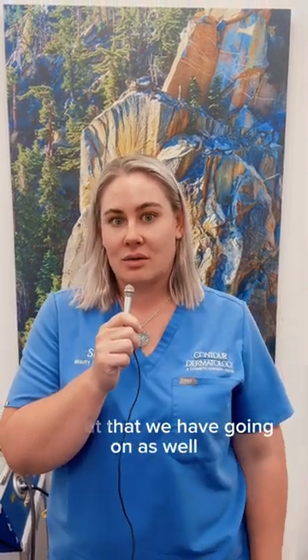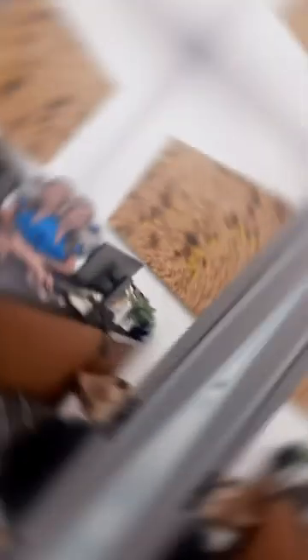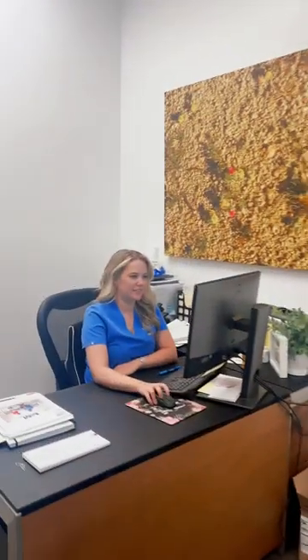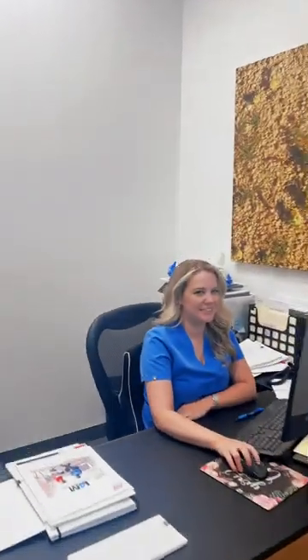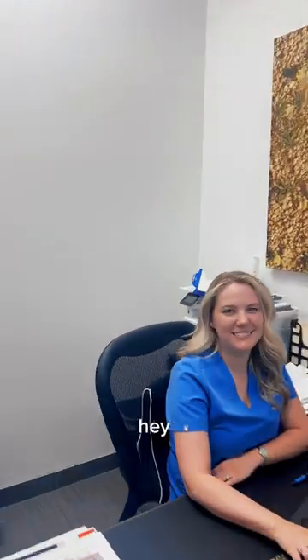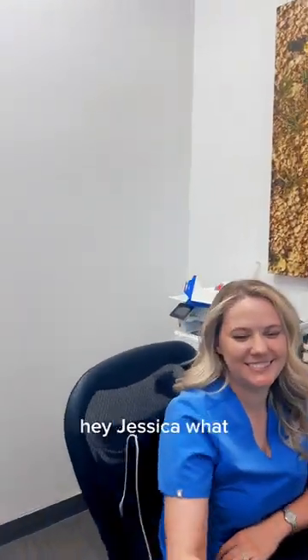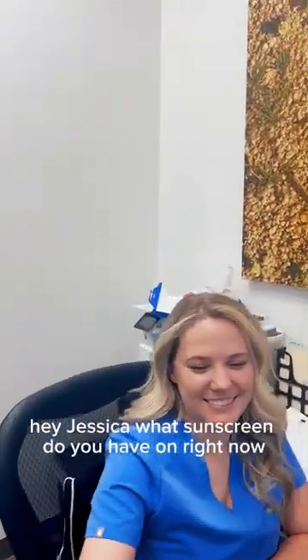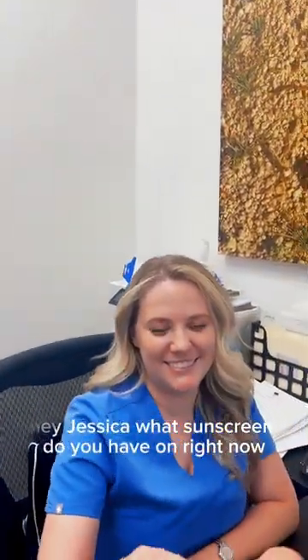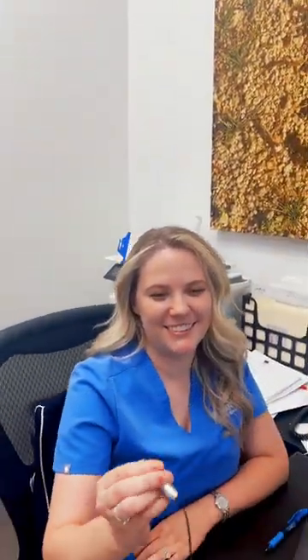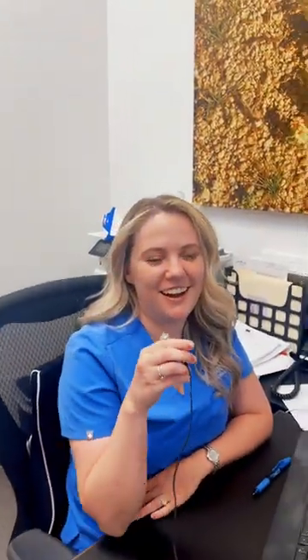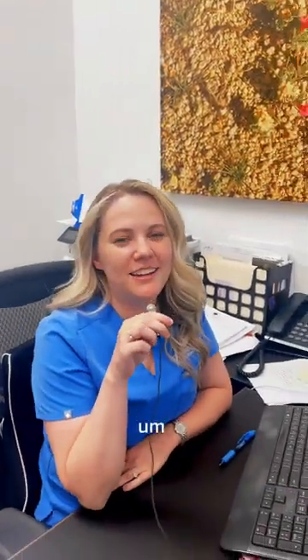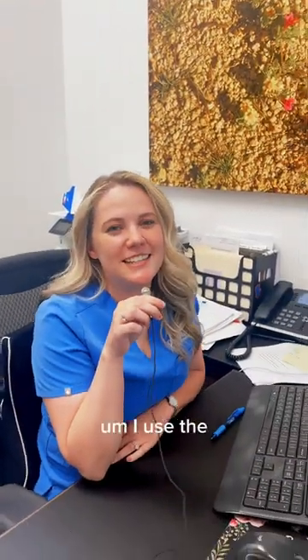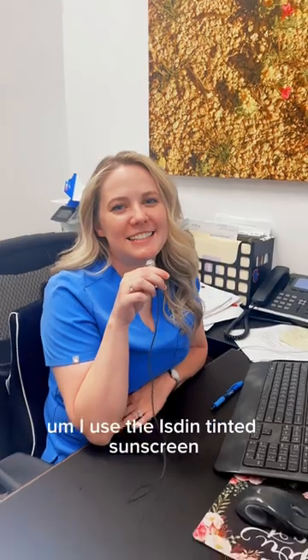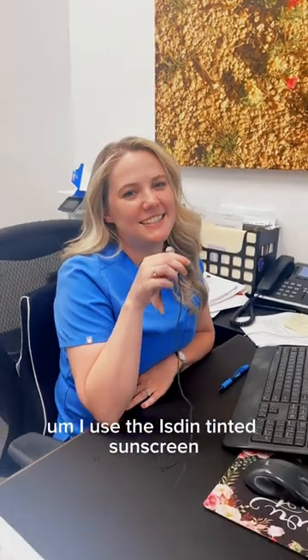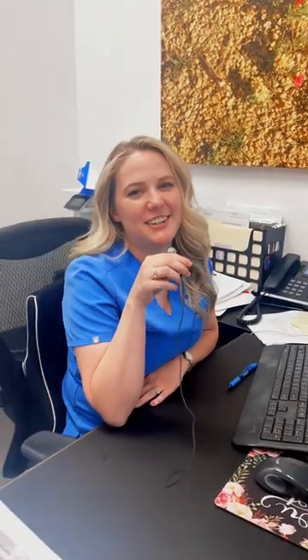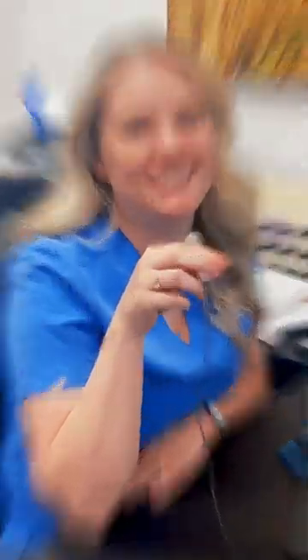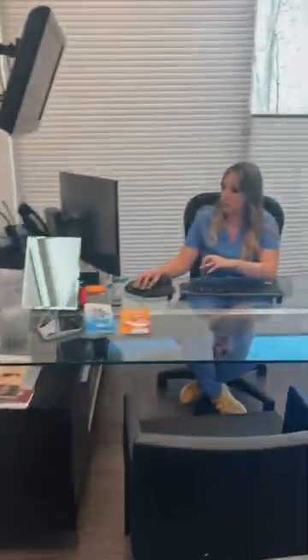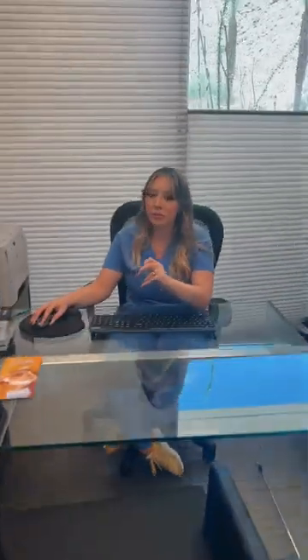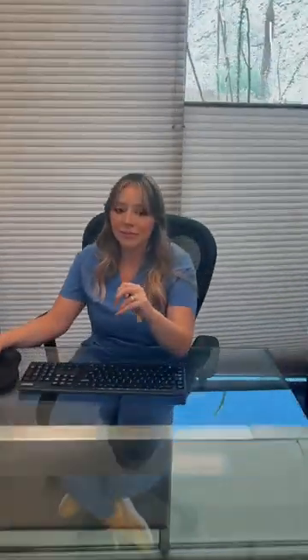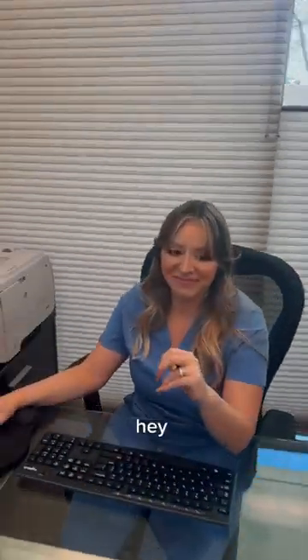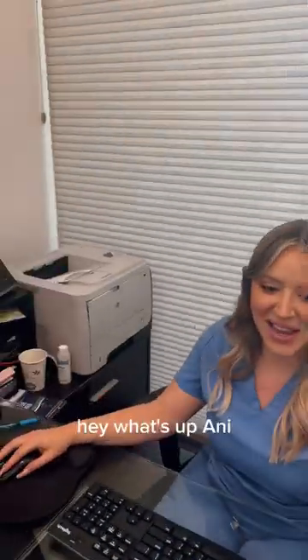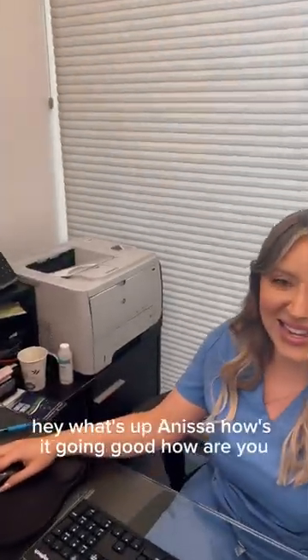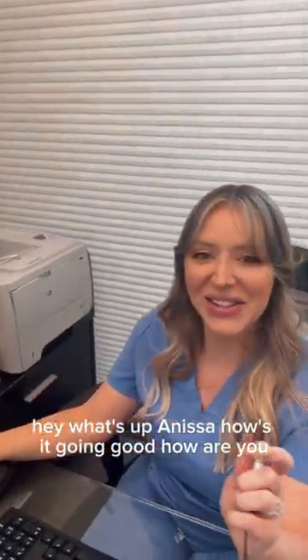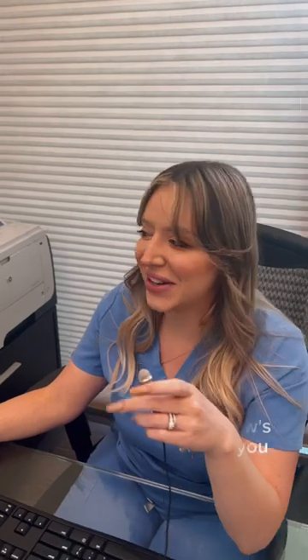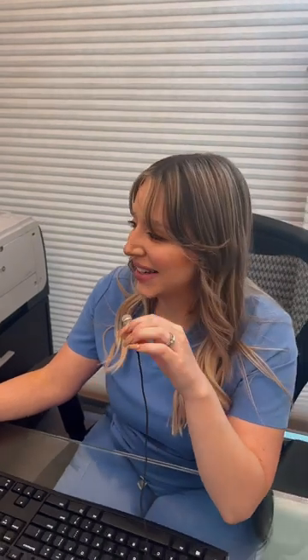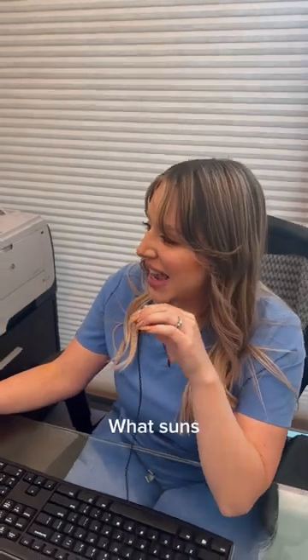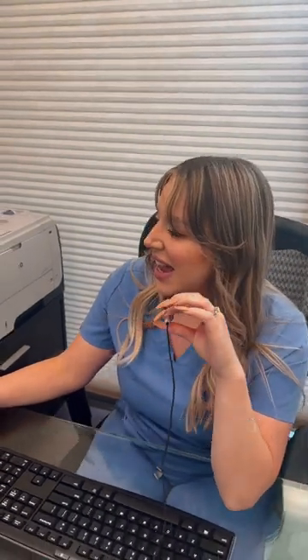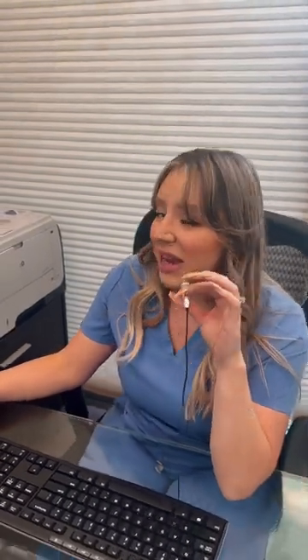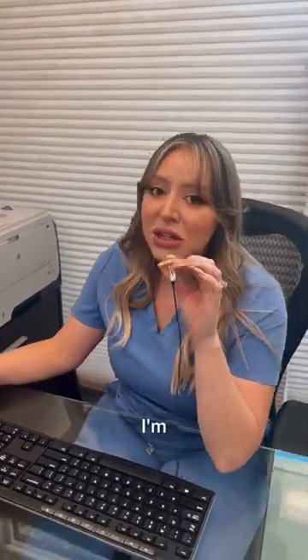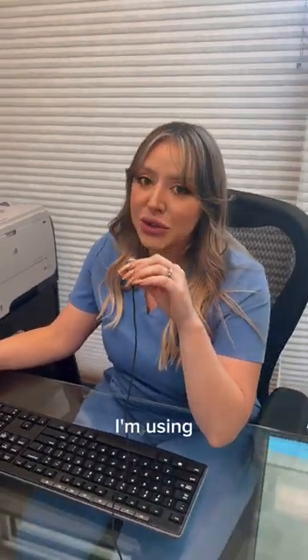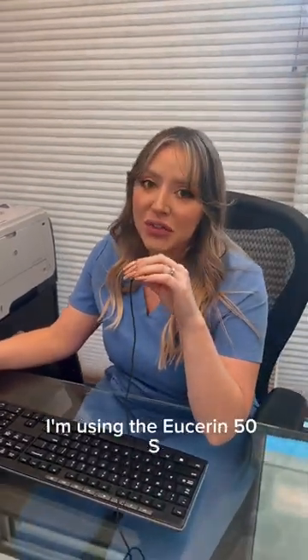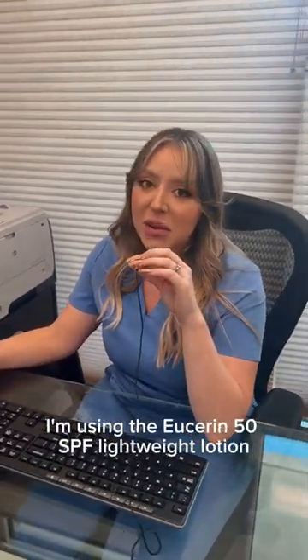Hey Jessica, what sunscreen do you have on right now? I use the Isdin tinted sunscreen. Hey, what's up Anissa? What sunscreen are you wearing? I'm using the Userin 50 SPF lightweight lotion.